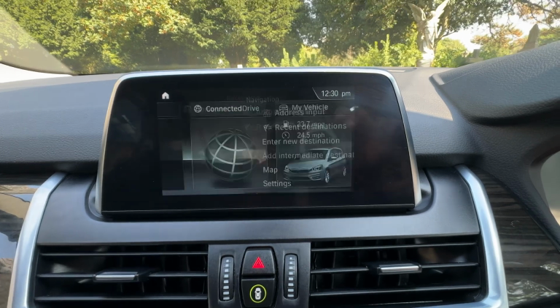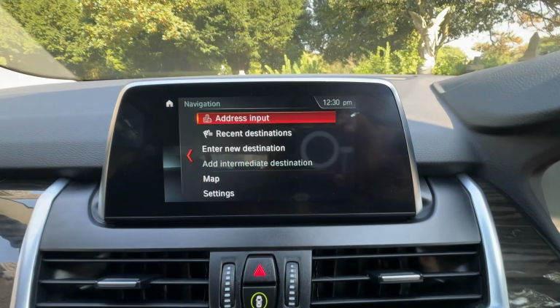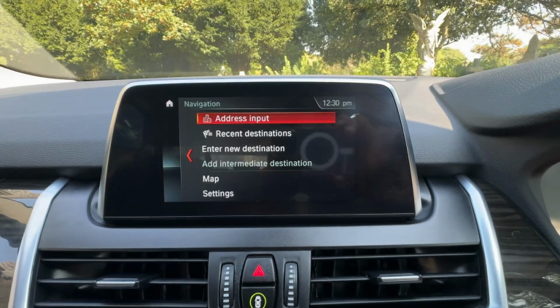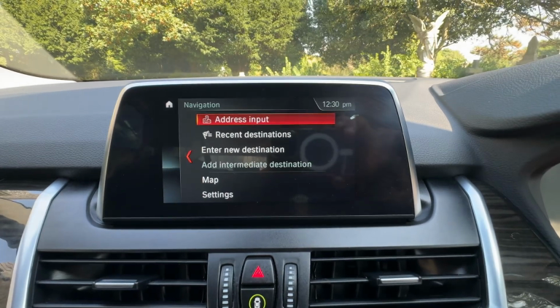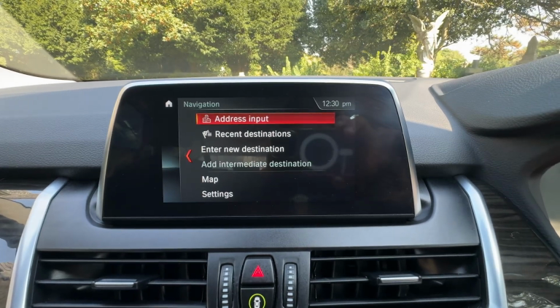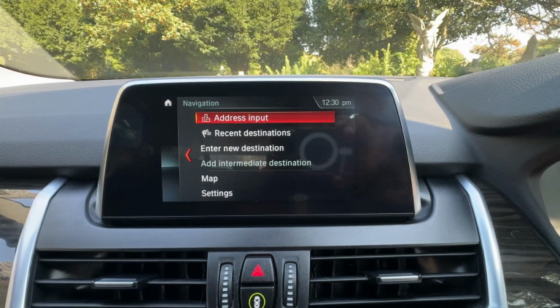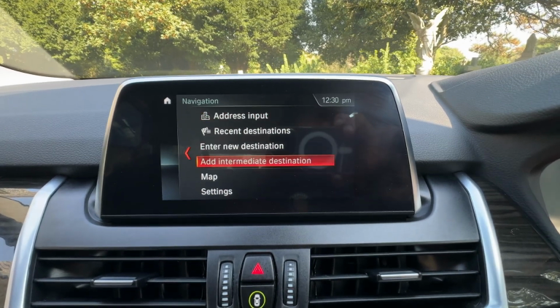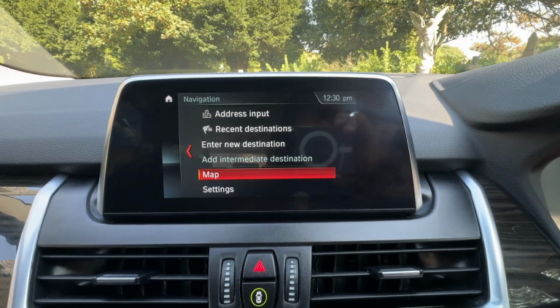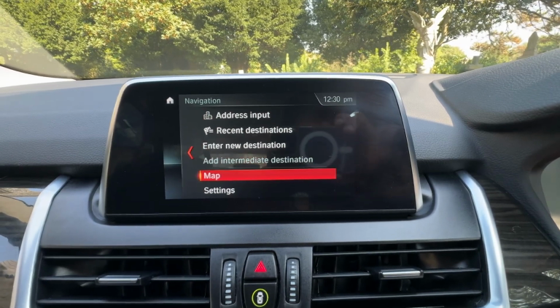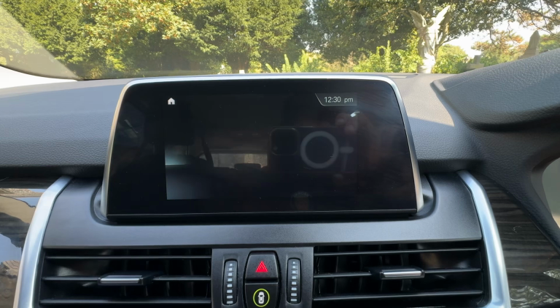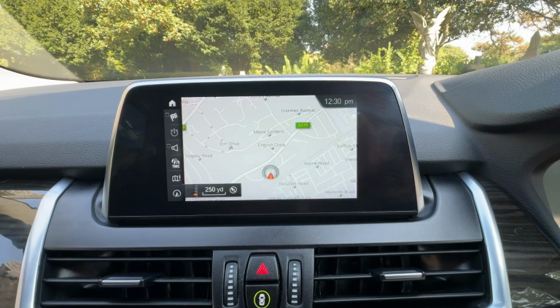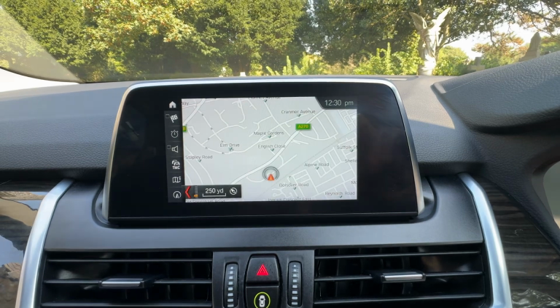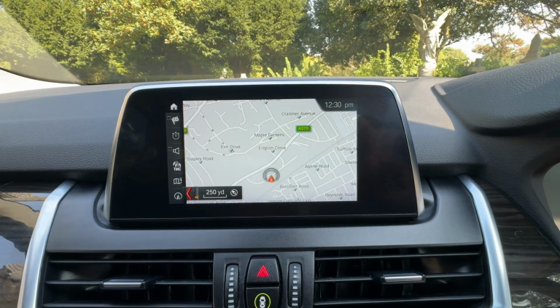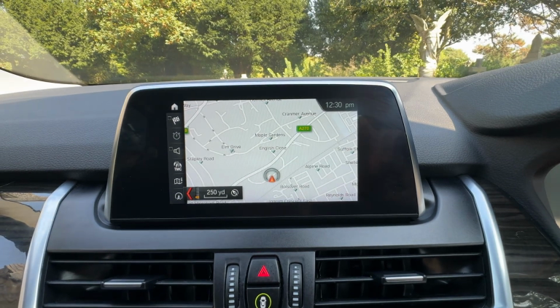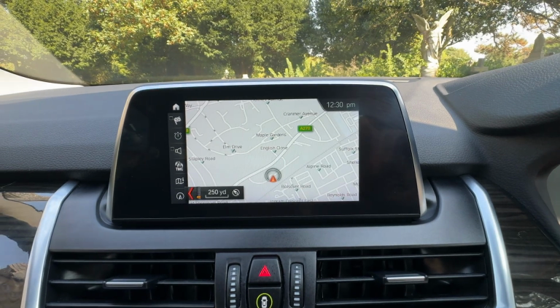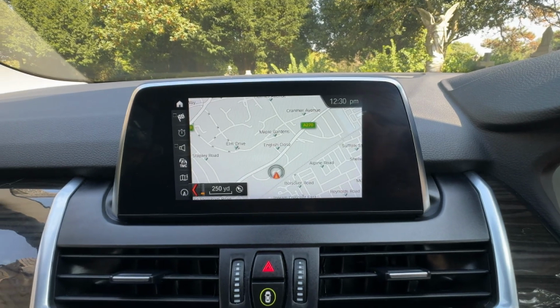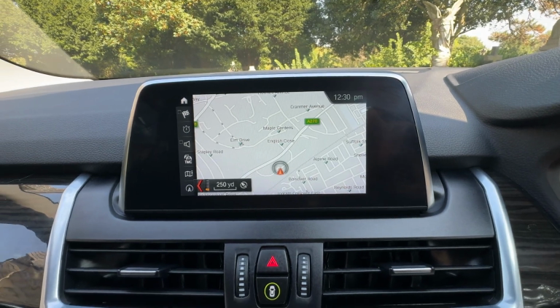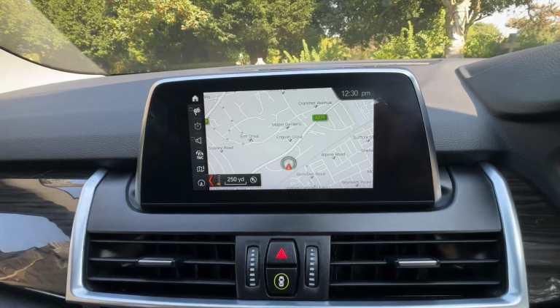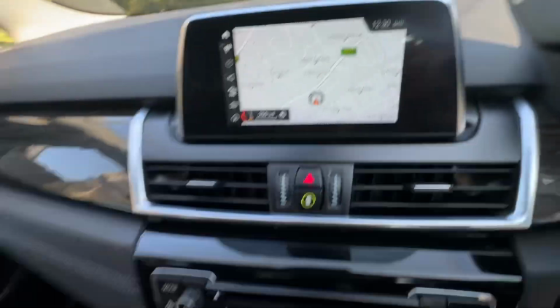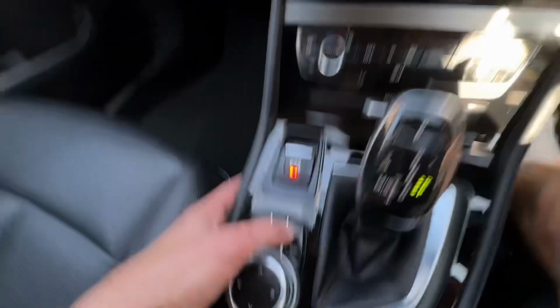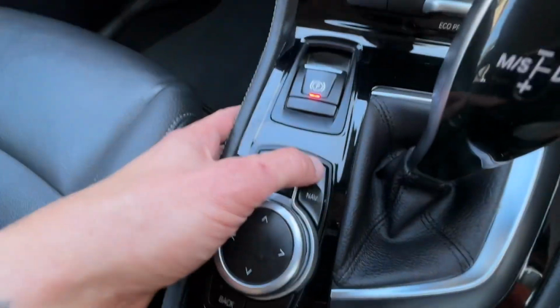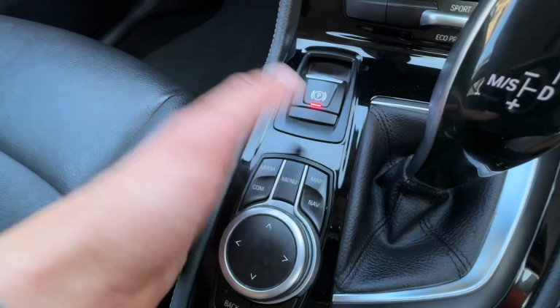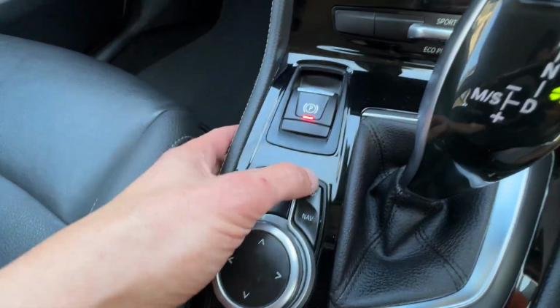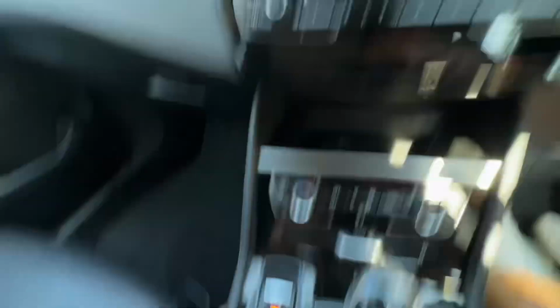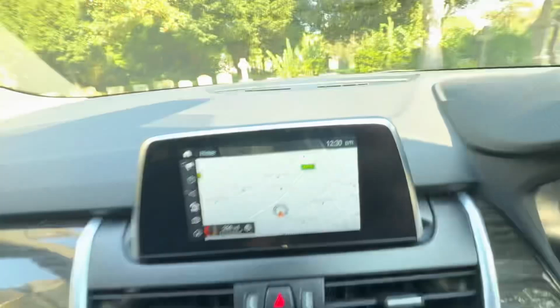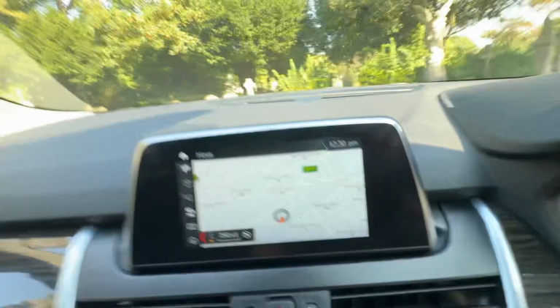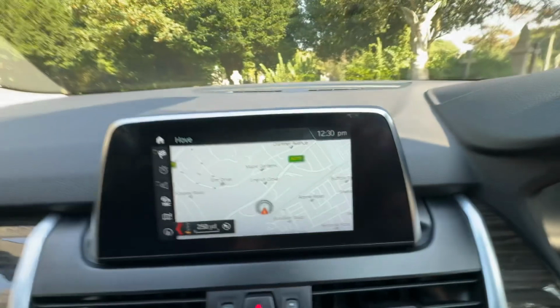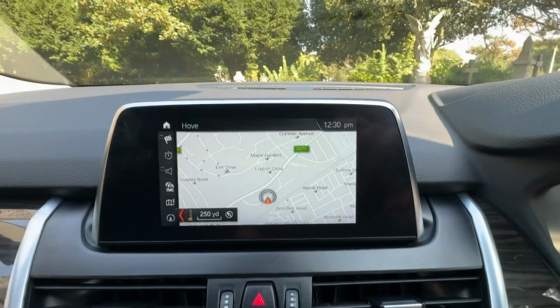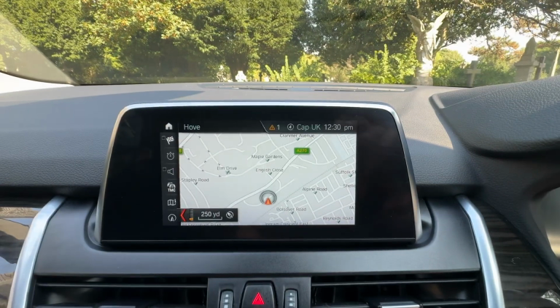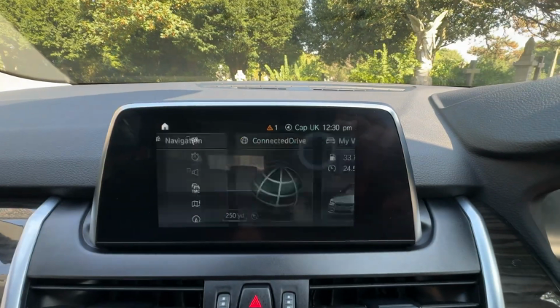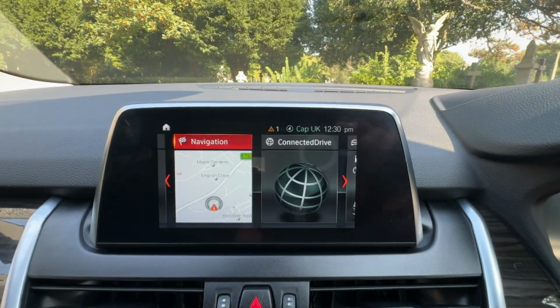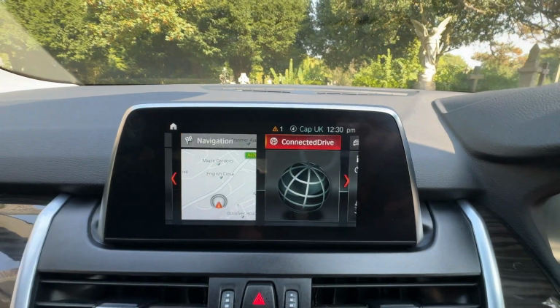We've got a lovely satellite navigation, so this is where you input your address. You can see the map here as well — a nice full colour display with options to the left, and you can get to that by pressing the map button too. Navigation is not active, so we've not got a route in play.